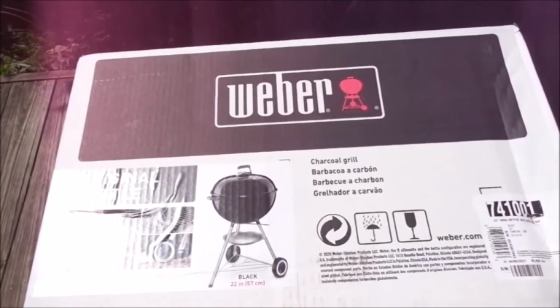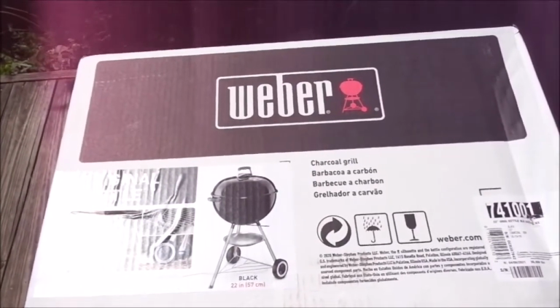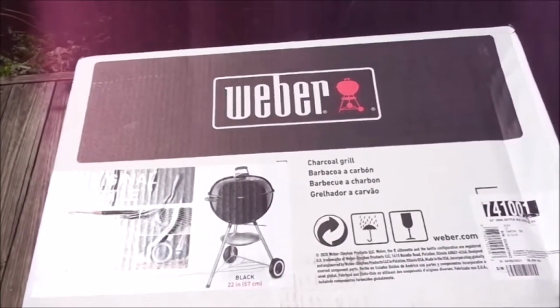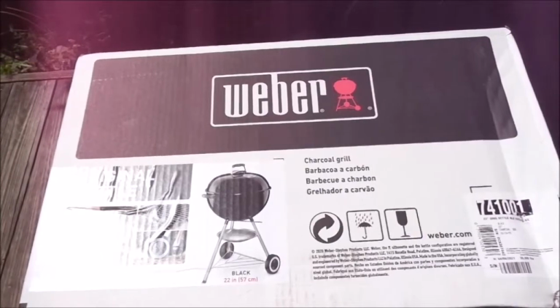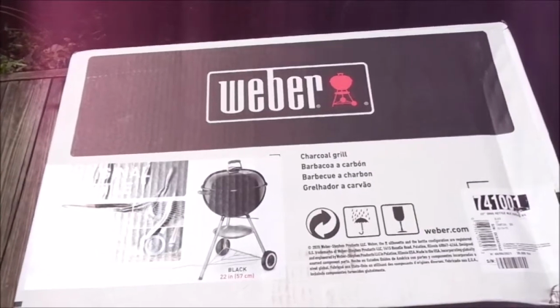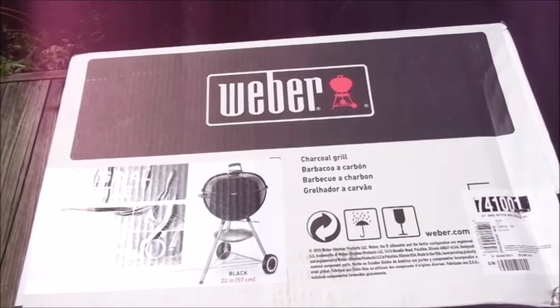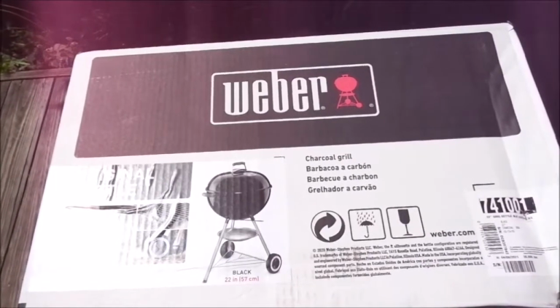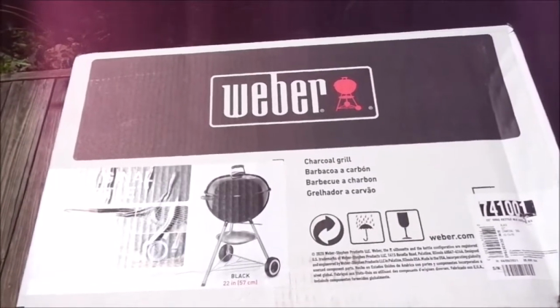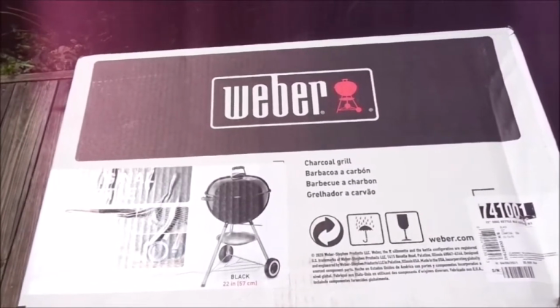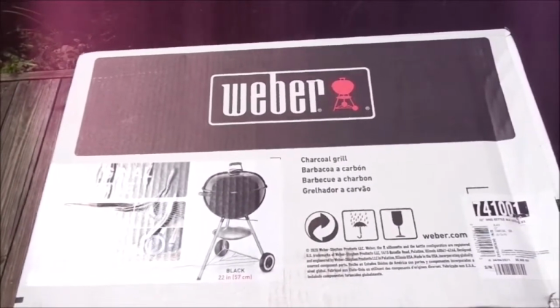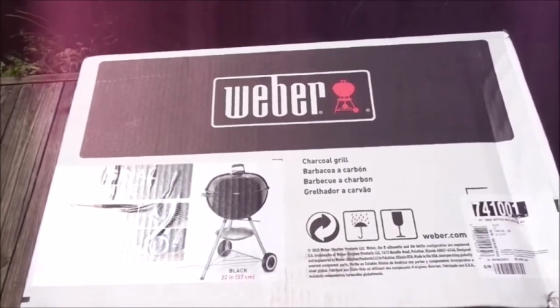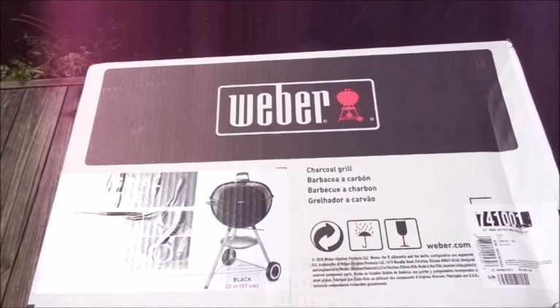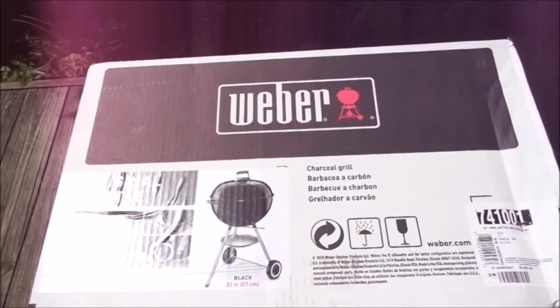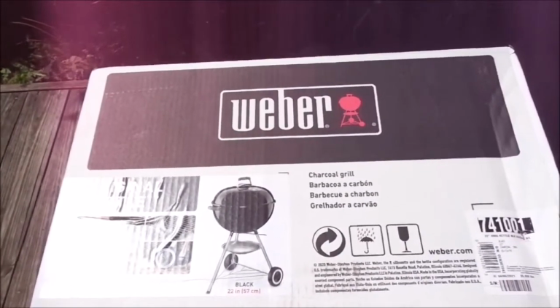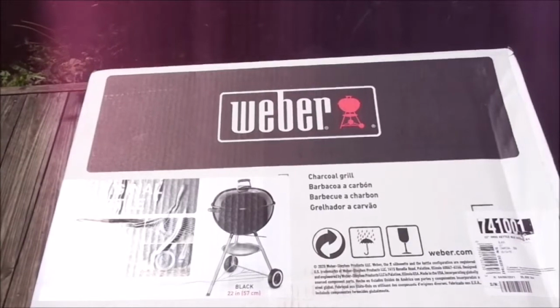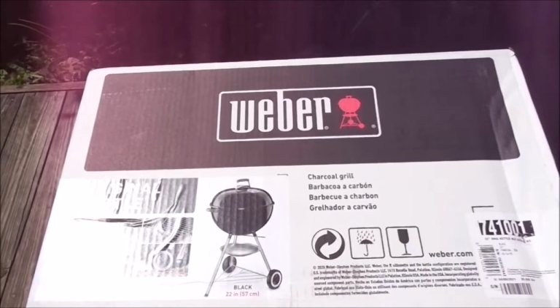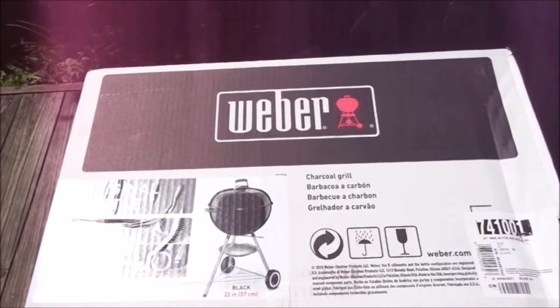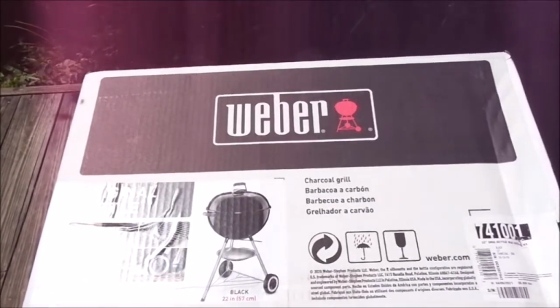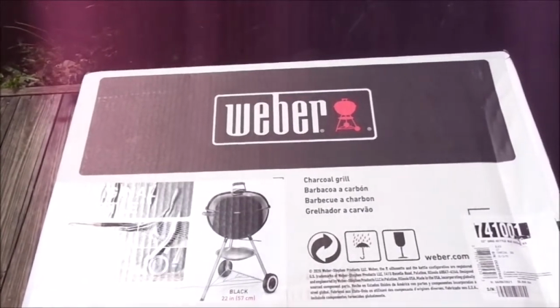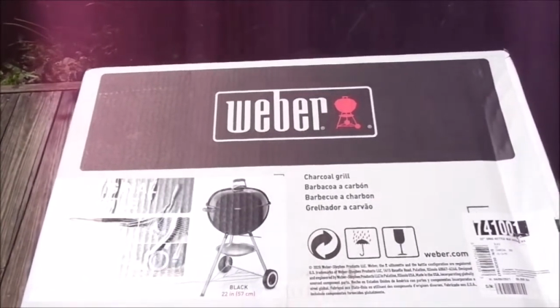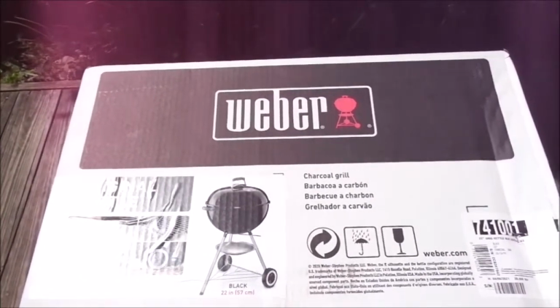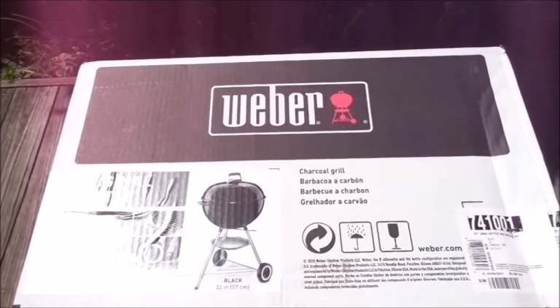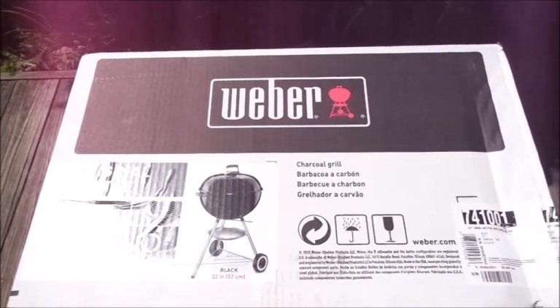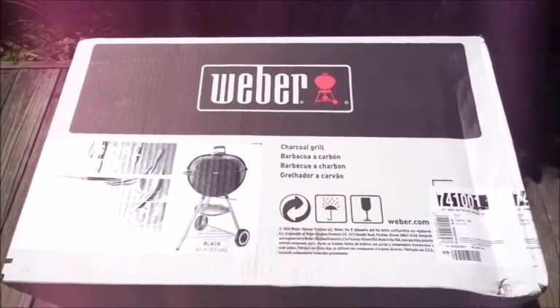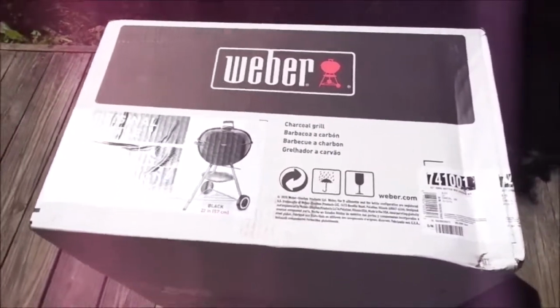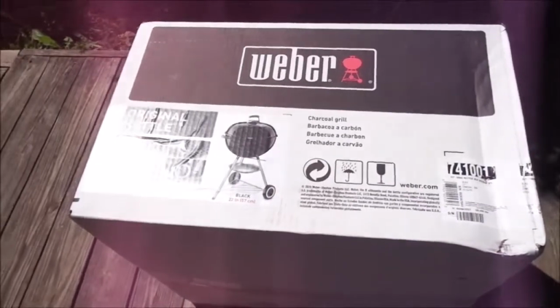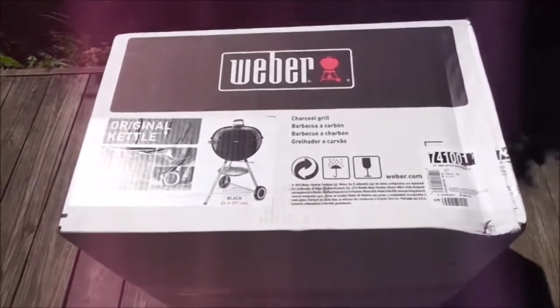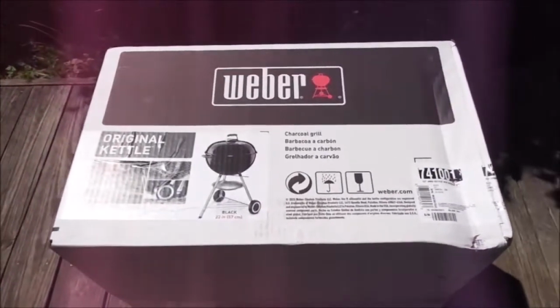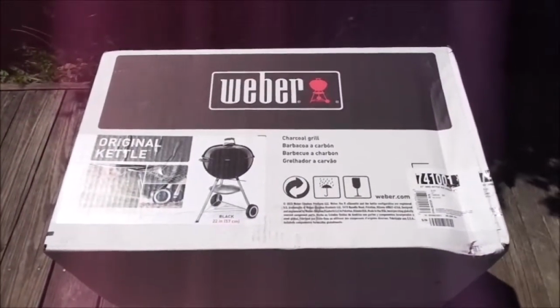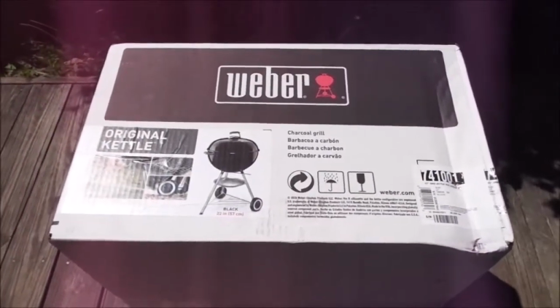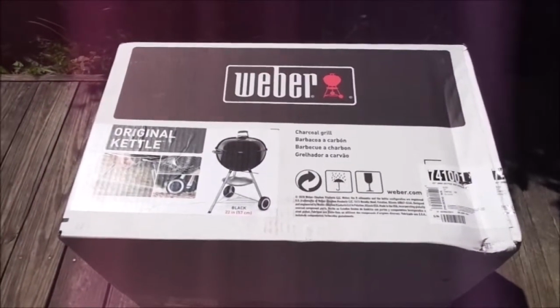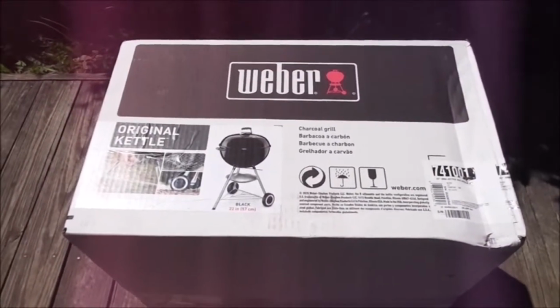It's well worth the money. I bought it today for $120 — it wasn't on sale or anything like that. And I'm kind of looking forward to cooking on it this evening. So let me get this unboxed and get it put together and we'll go over it.